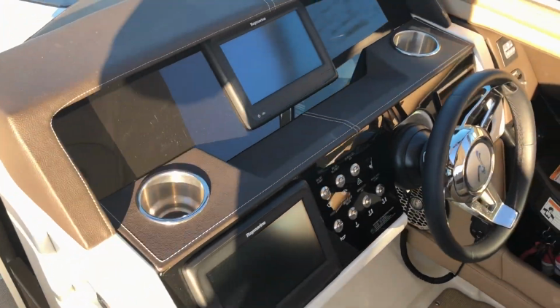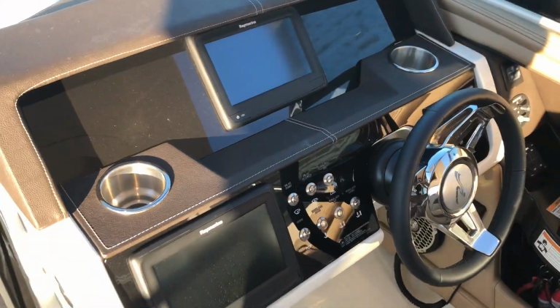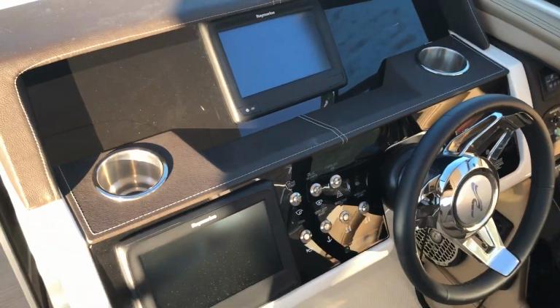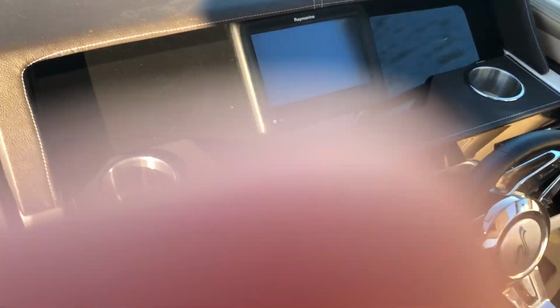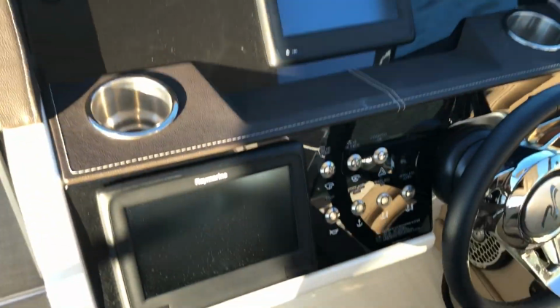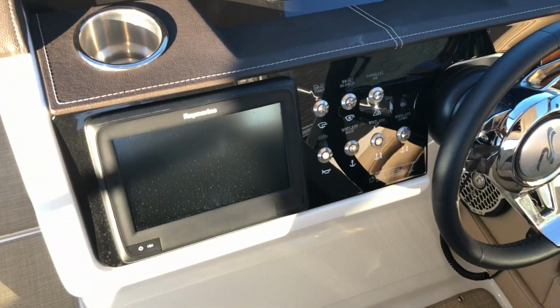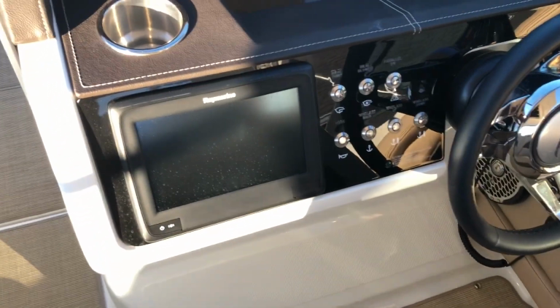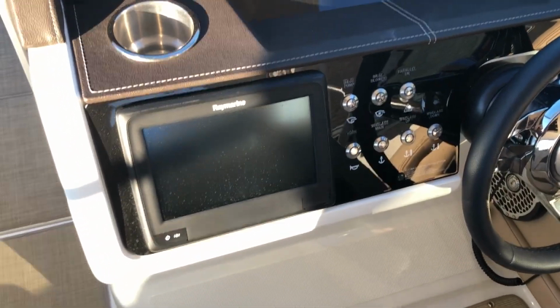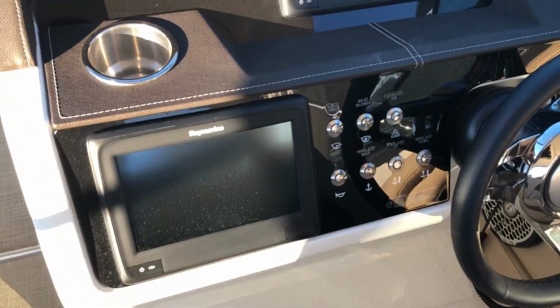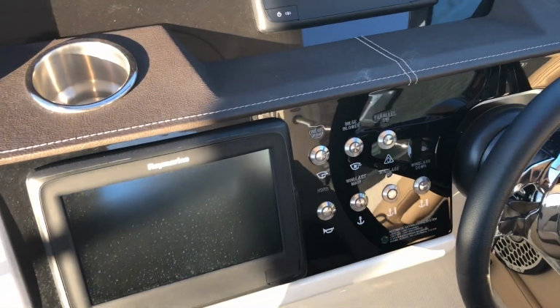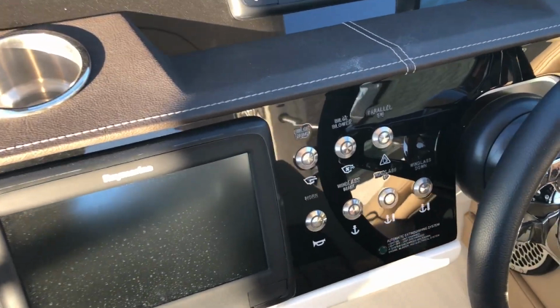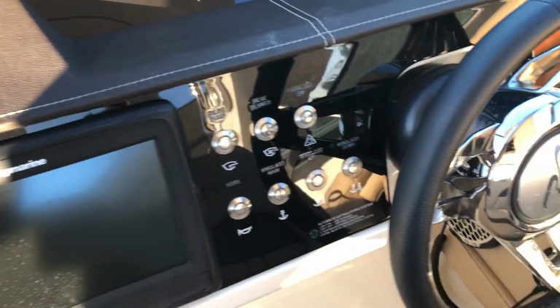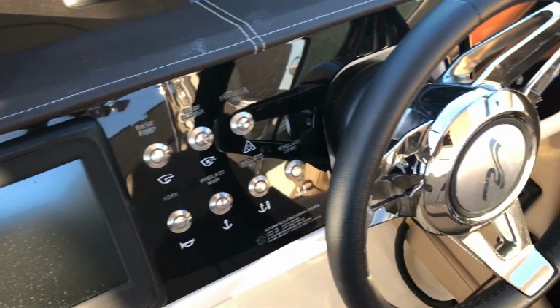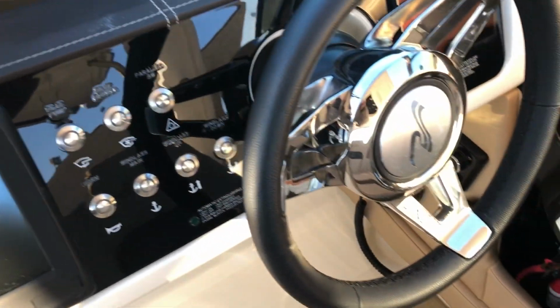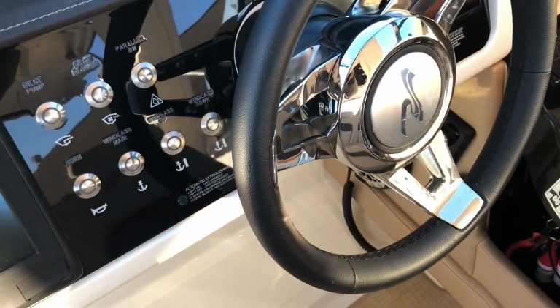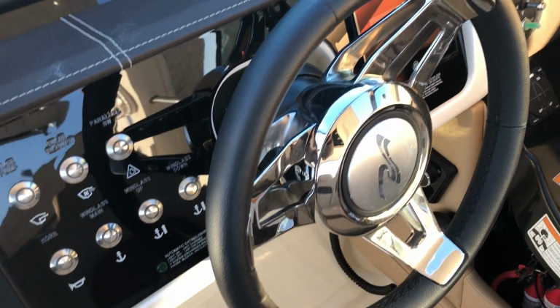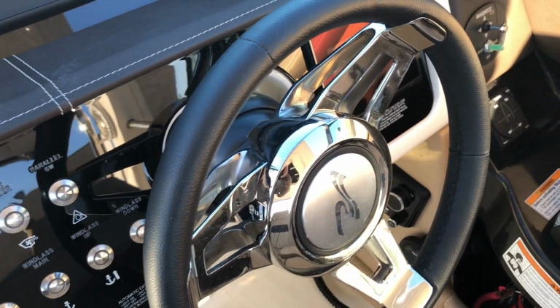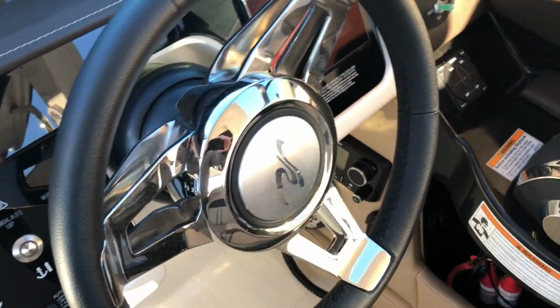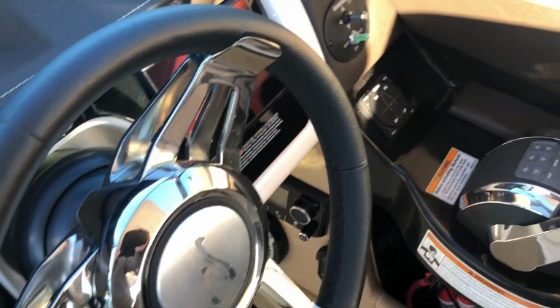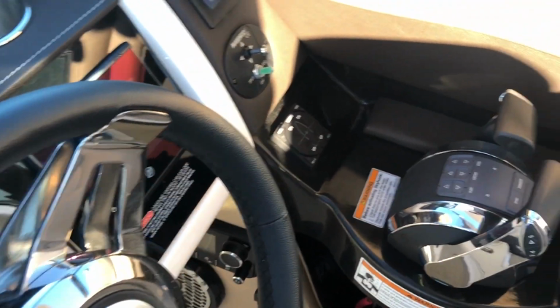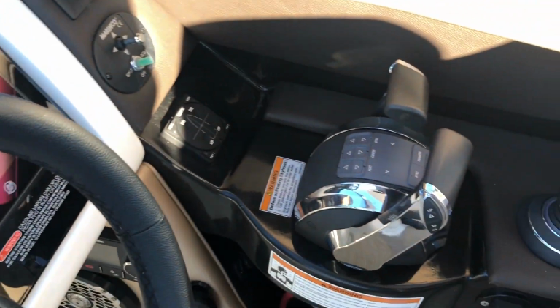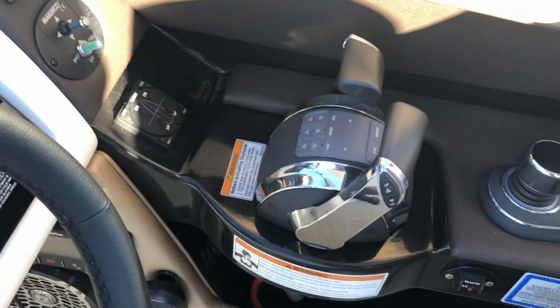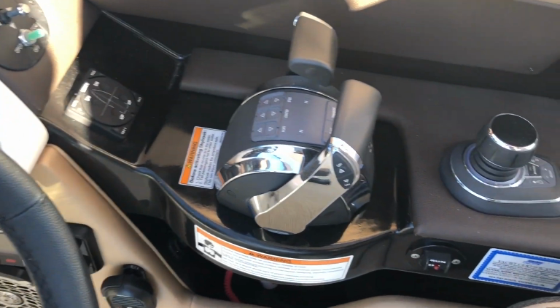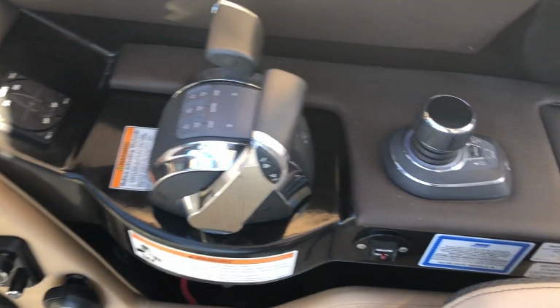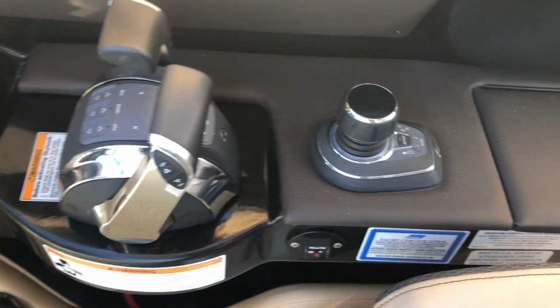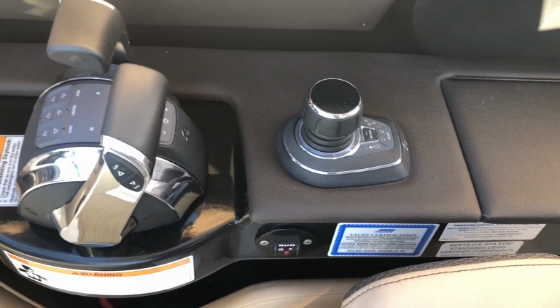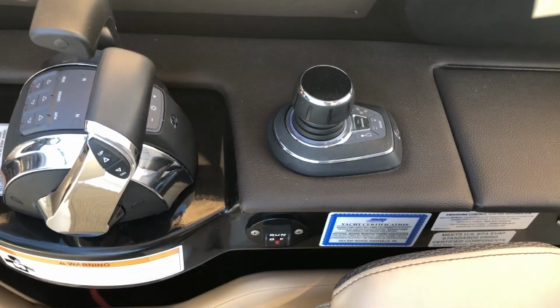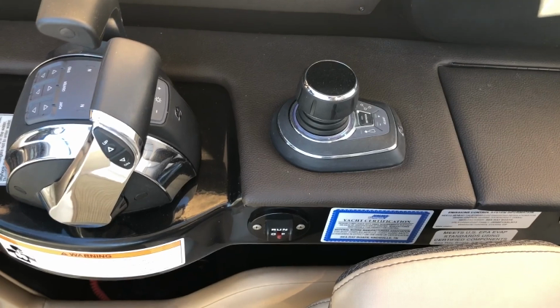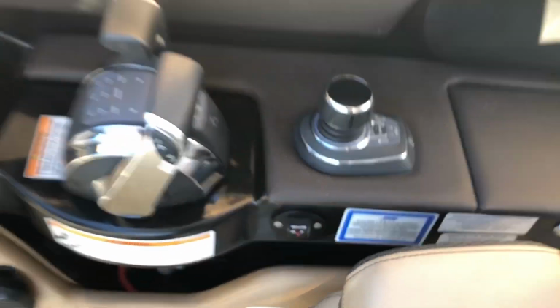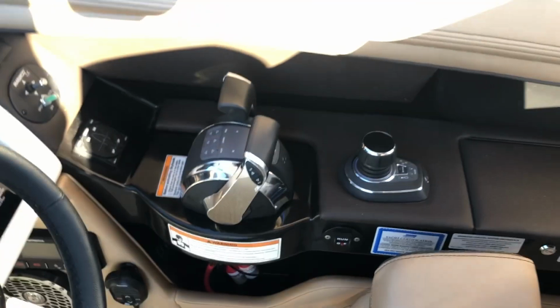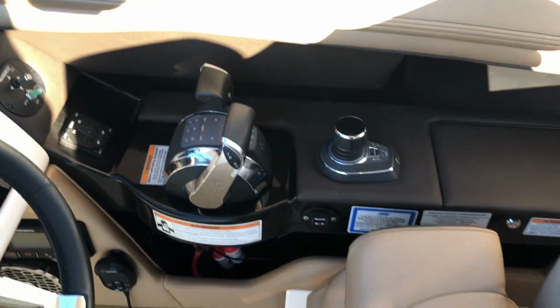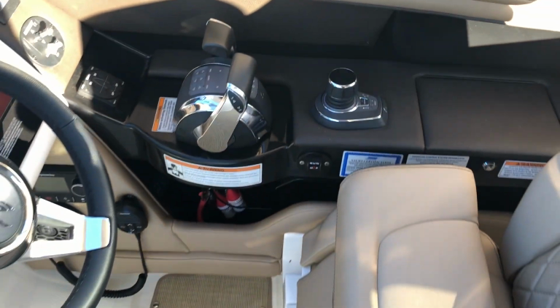Nice shot here of the helm. This has the Simrad marine digital dash. This has the stainless push button switches. You have tilt steering wheel, digital throttle and shift. And there's your joystick for your easy docking and piloting.